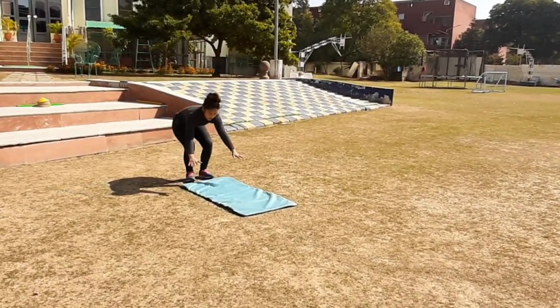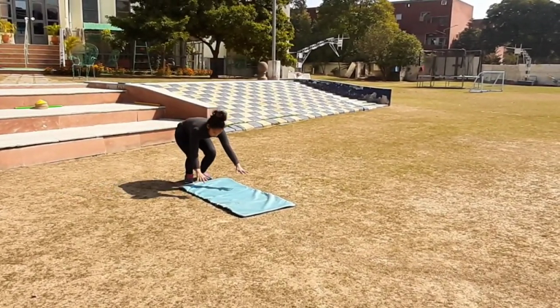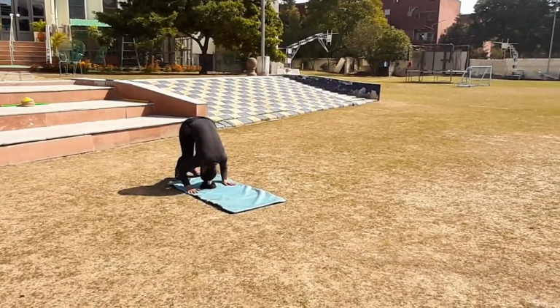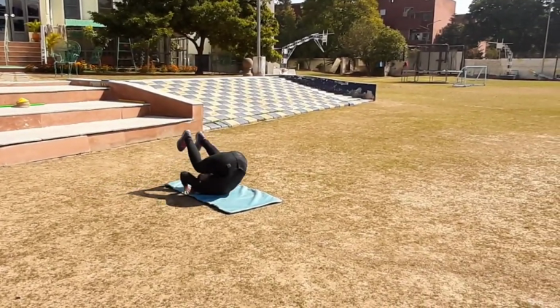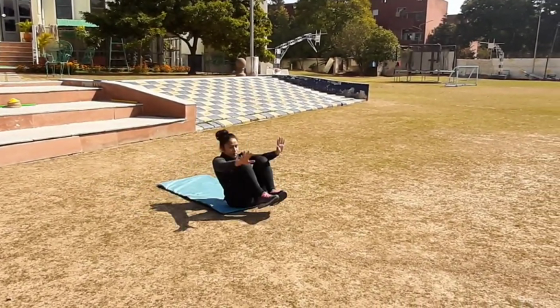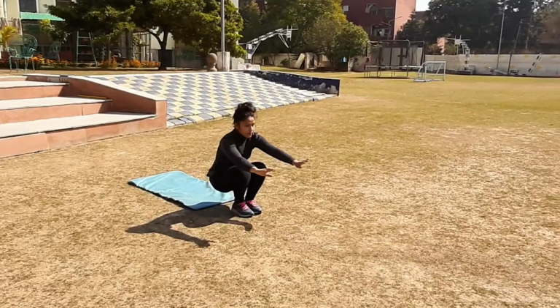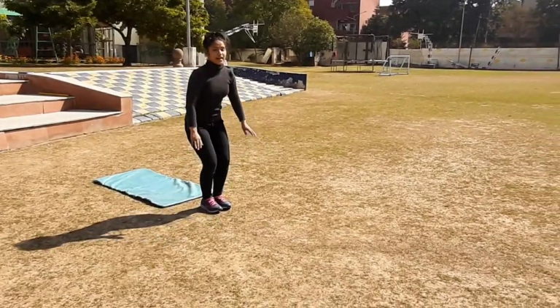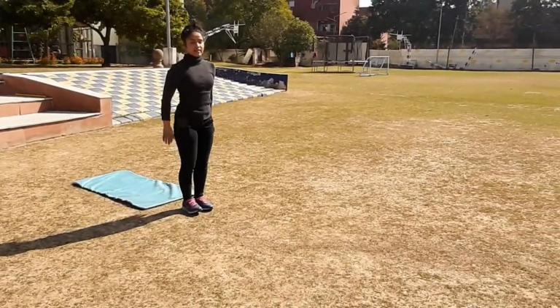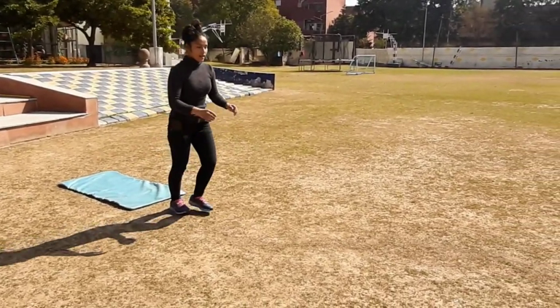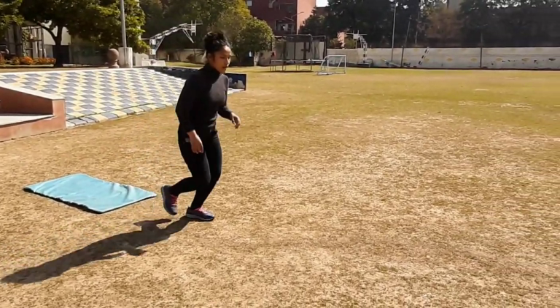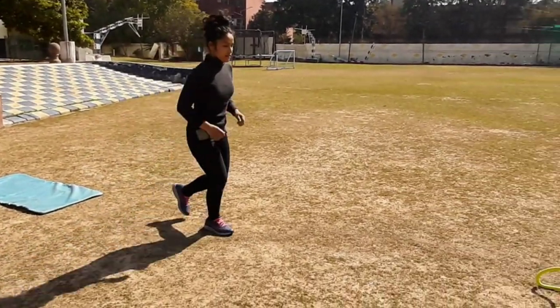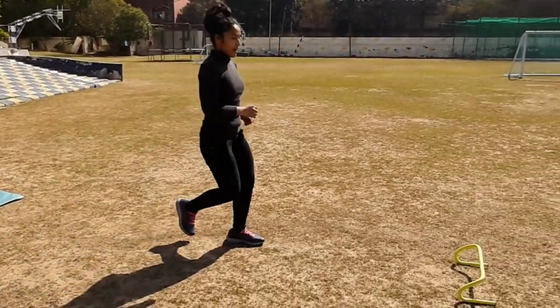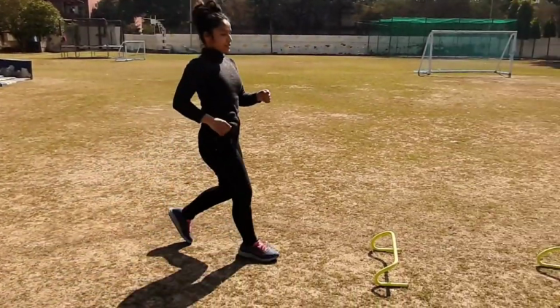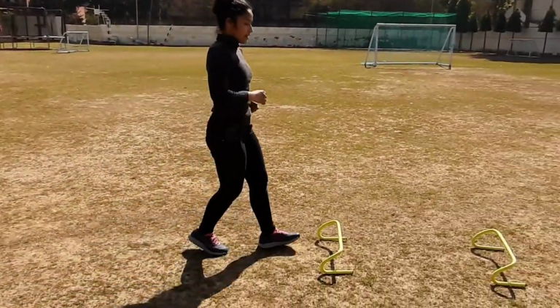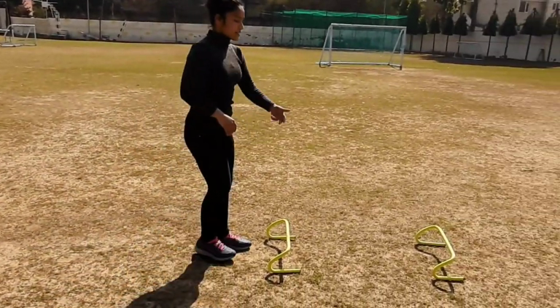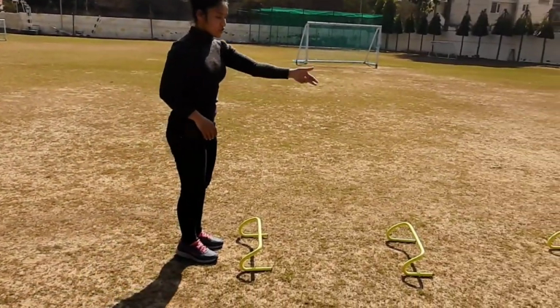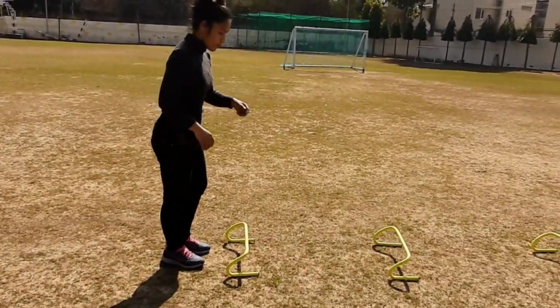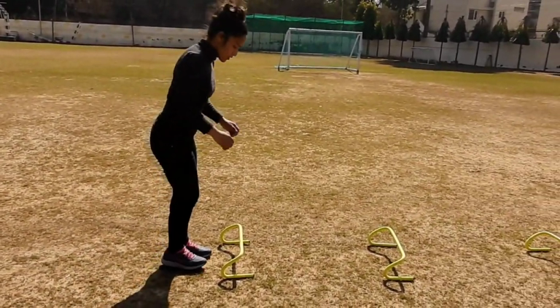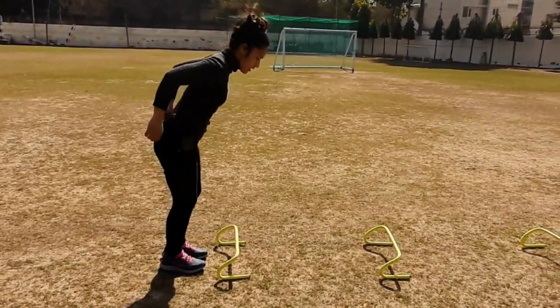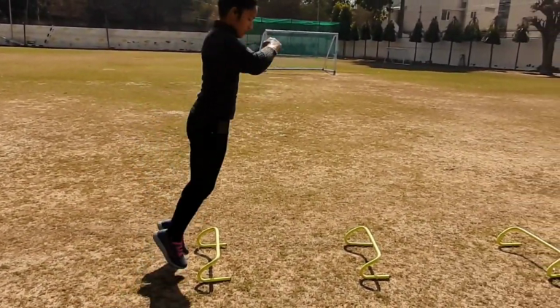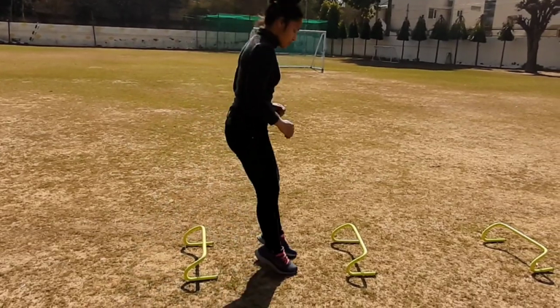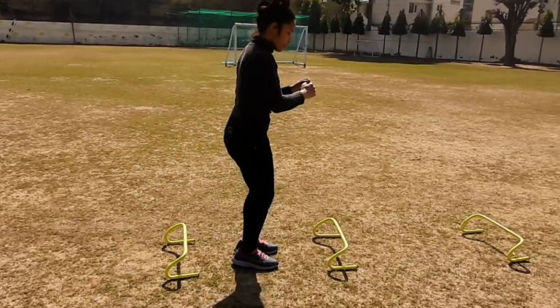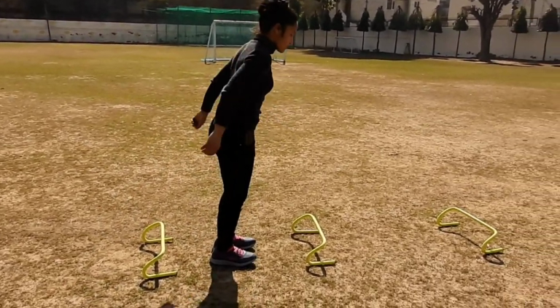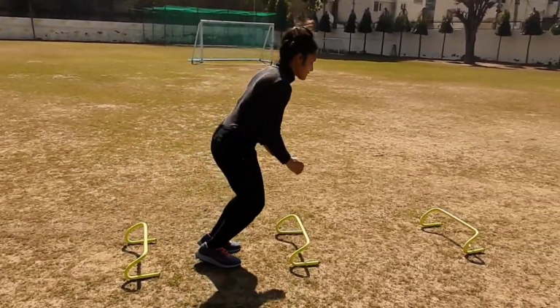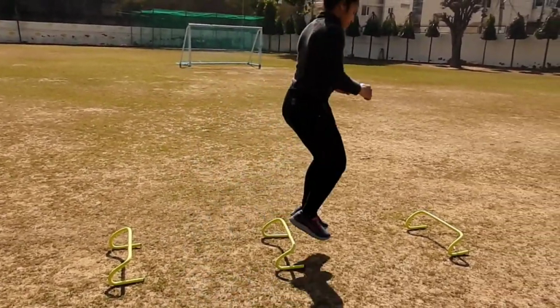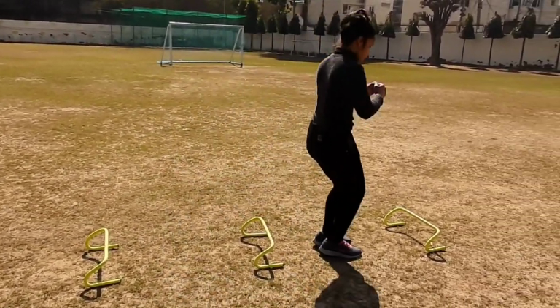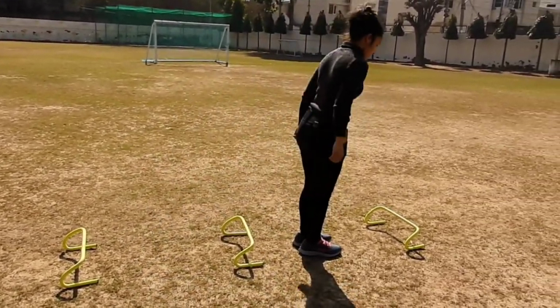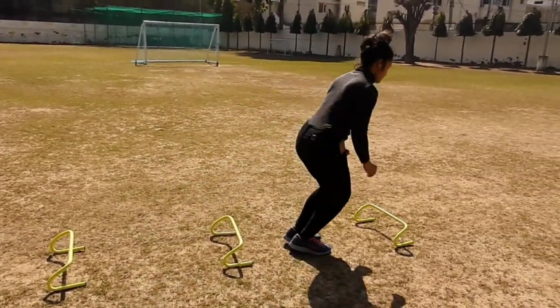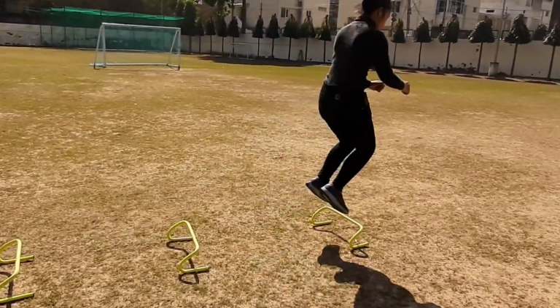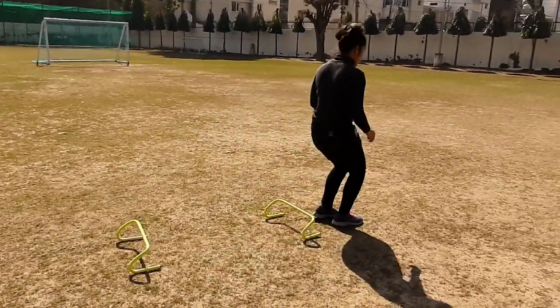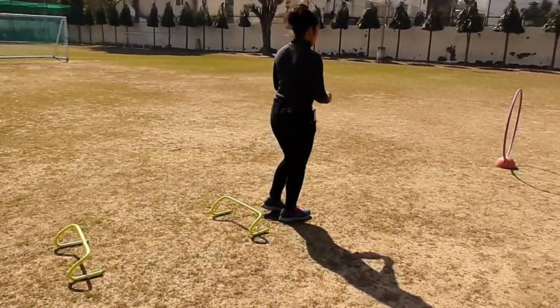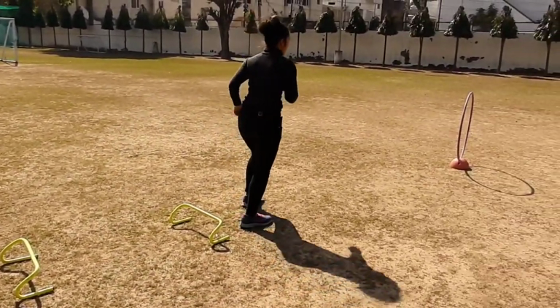Forward roll, done, then run. And second is jump over the hurdle. Jump with both legs, then run.